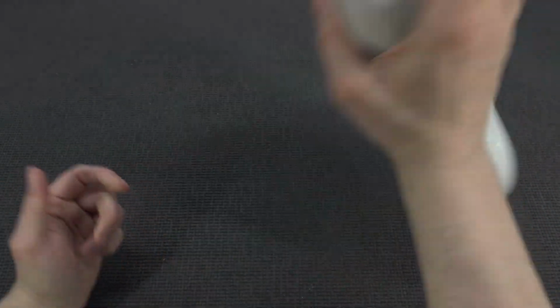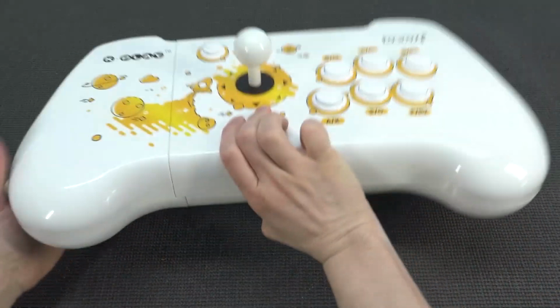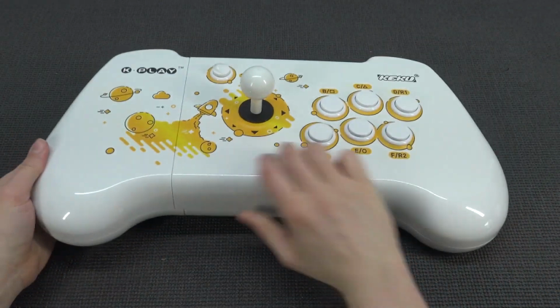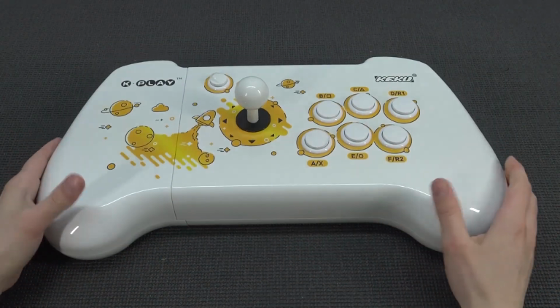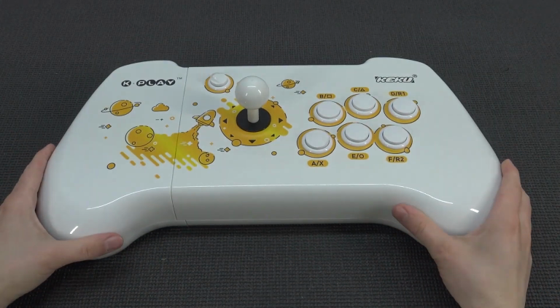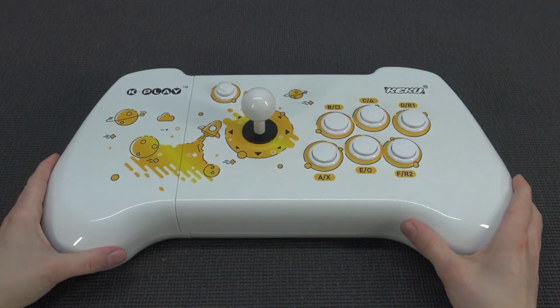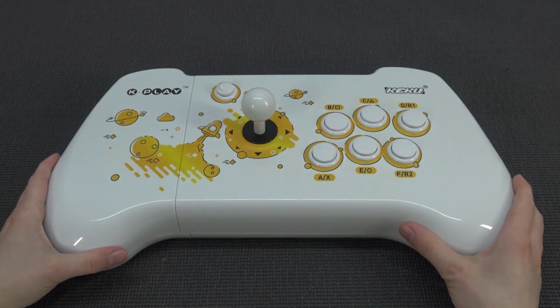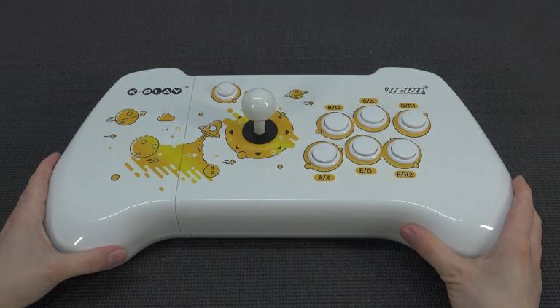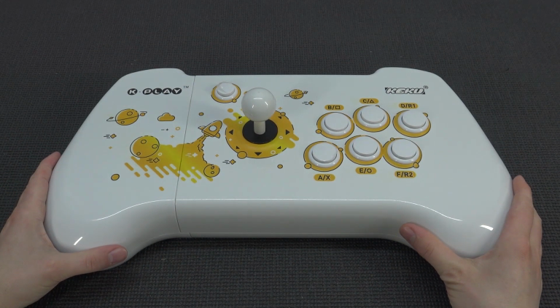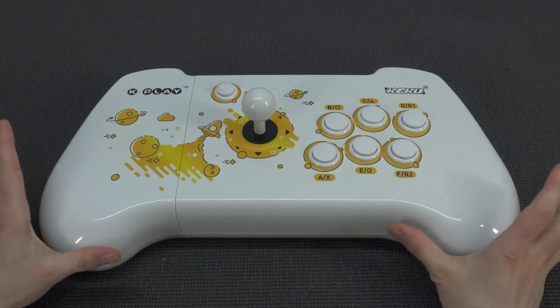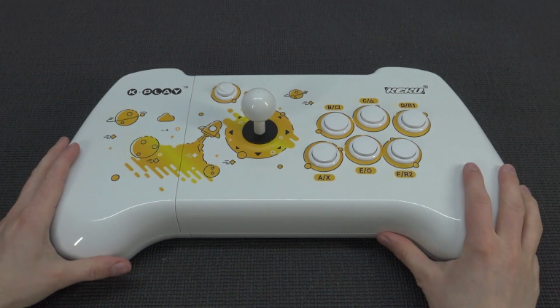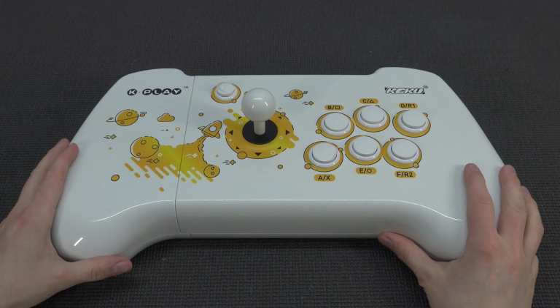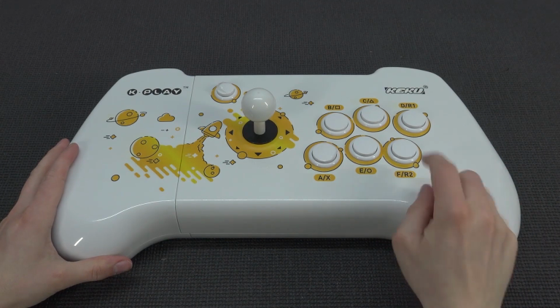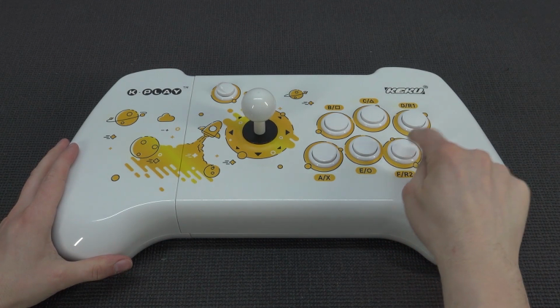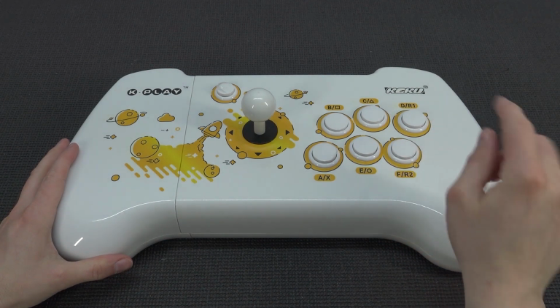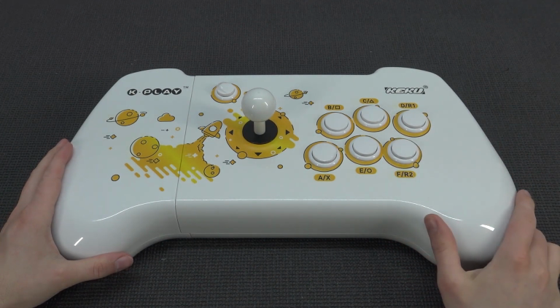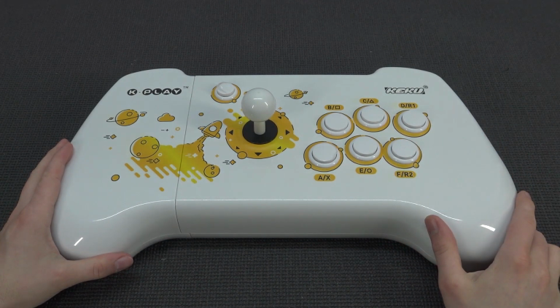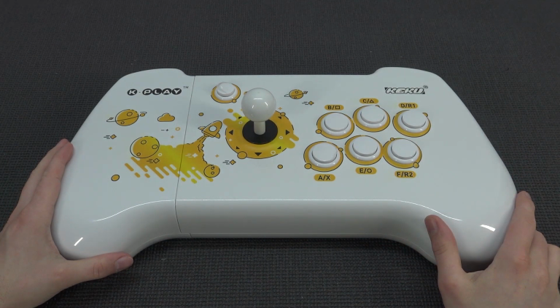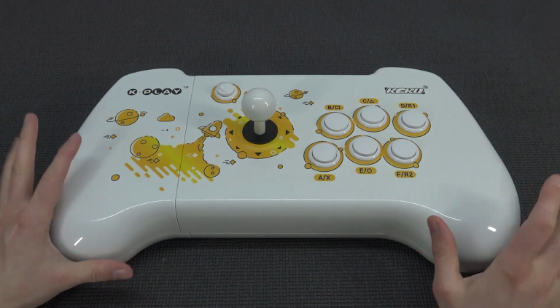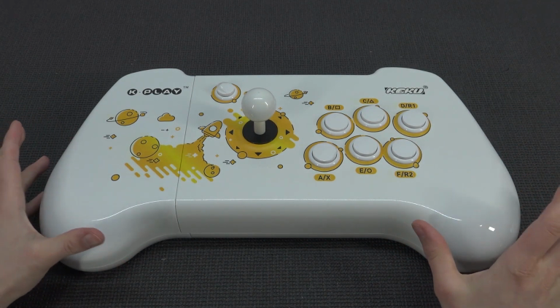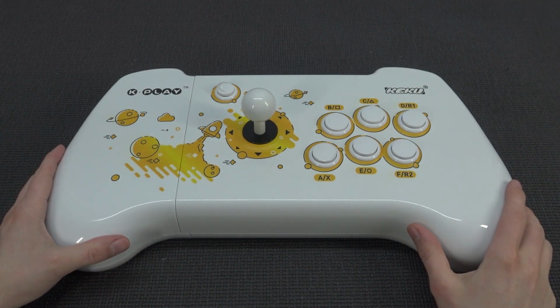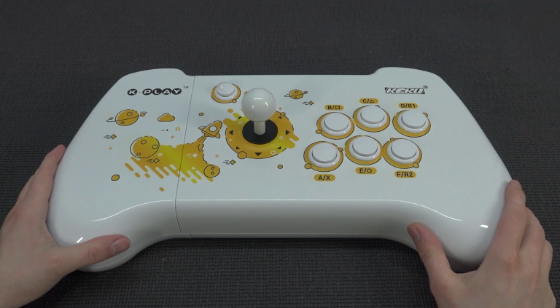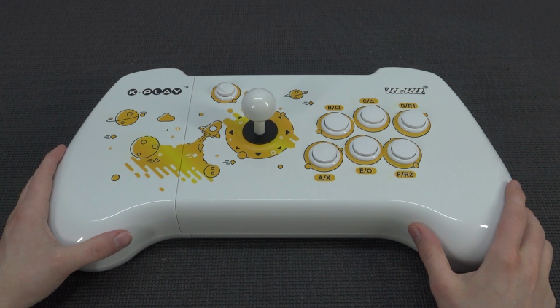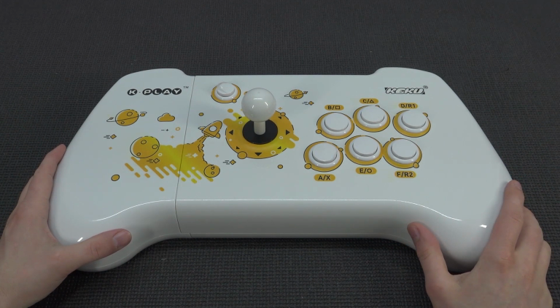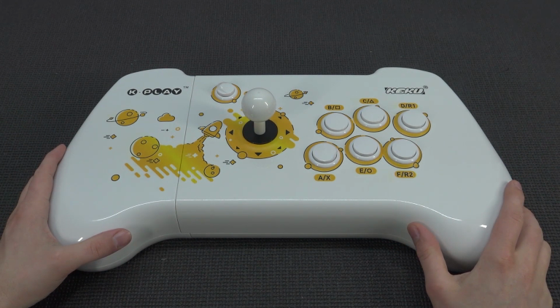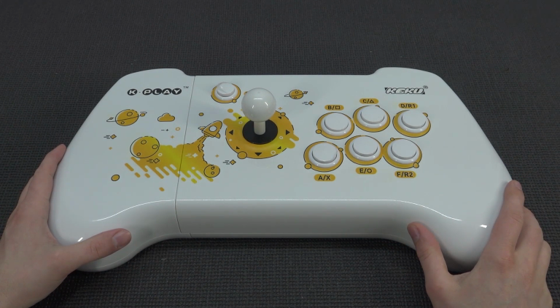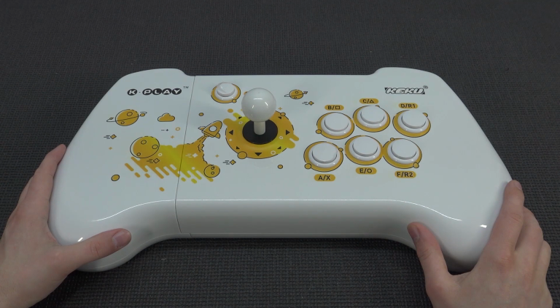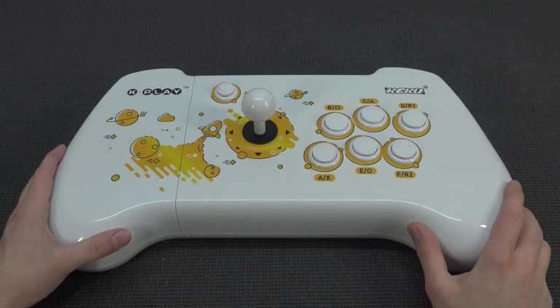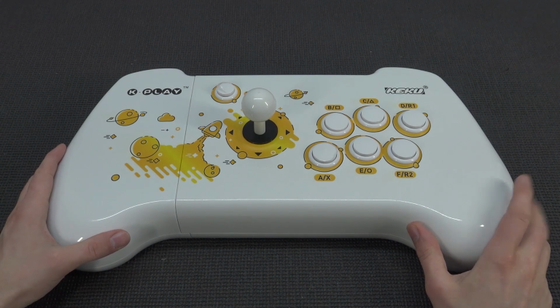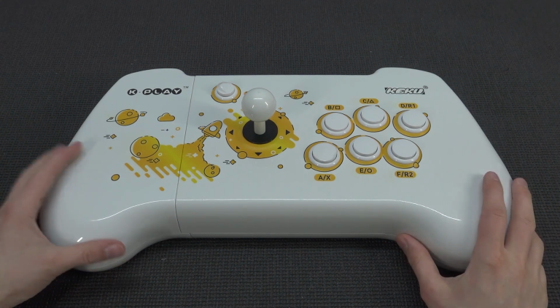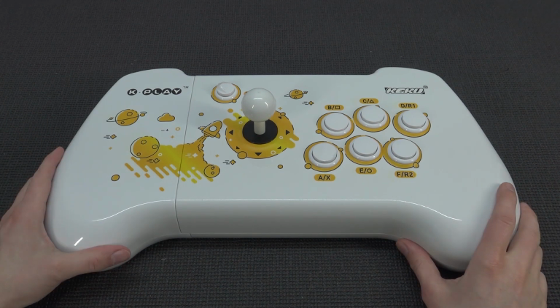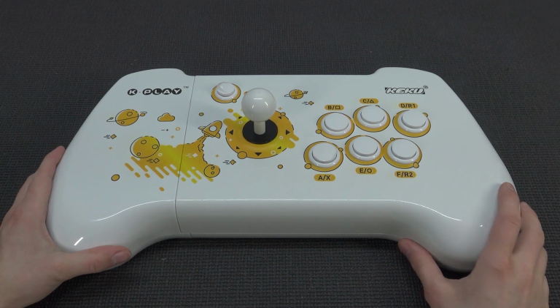You take the plastic attachment, slide it in, being careful with the two sliders at the back, click it in — it goes quite sturdy — and that's it. We have ourselves a single player stick, and this is a feature that makes me really excited.